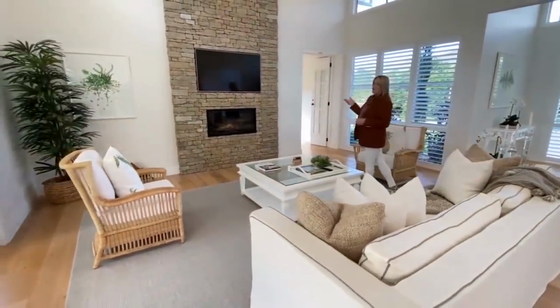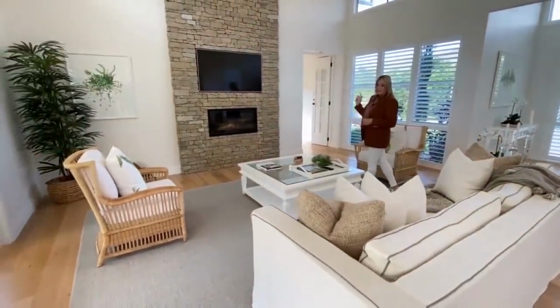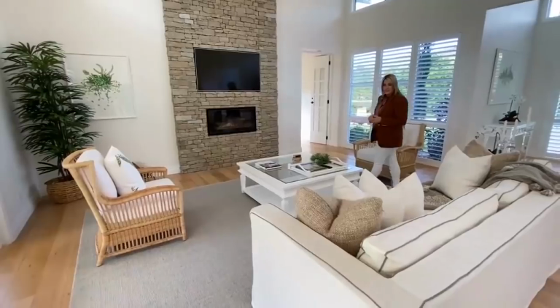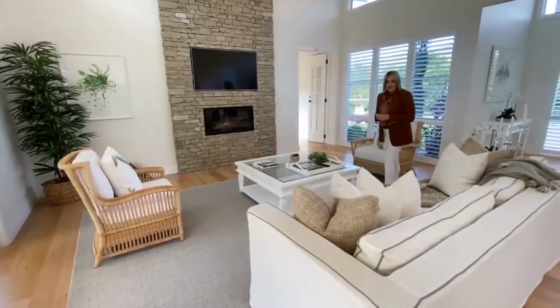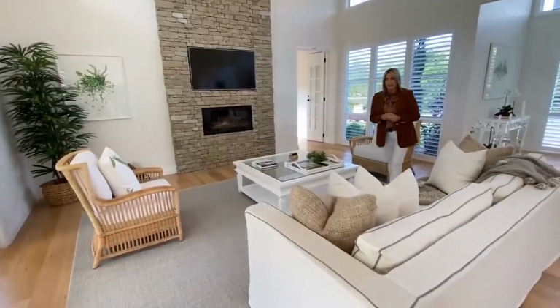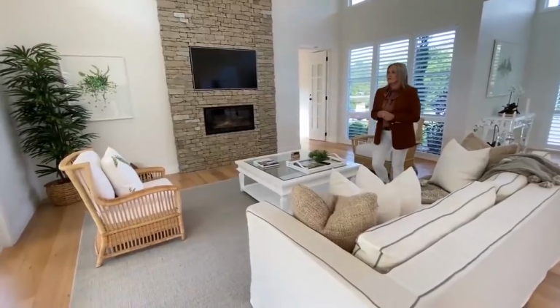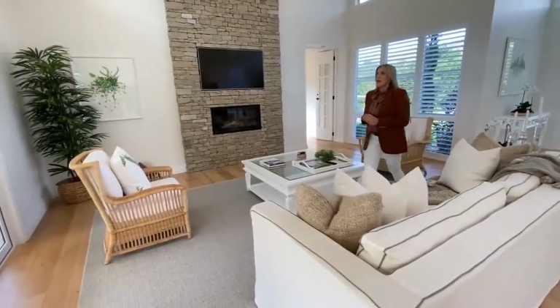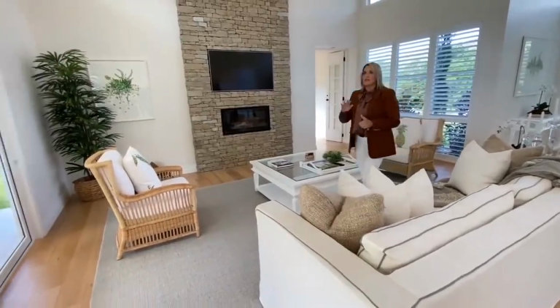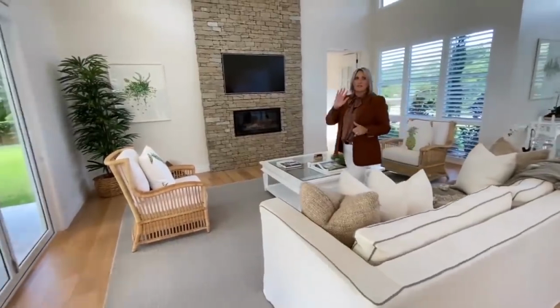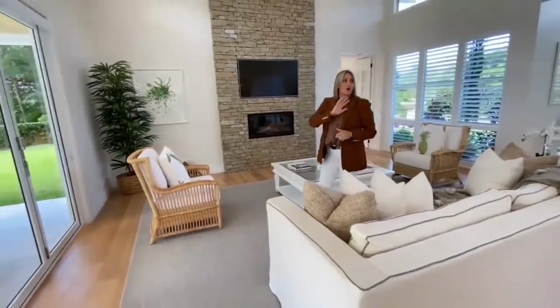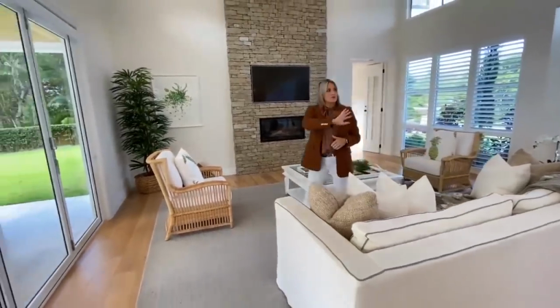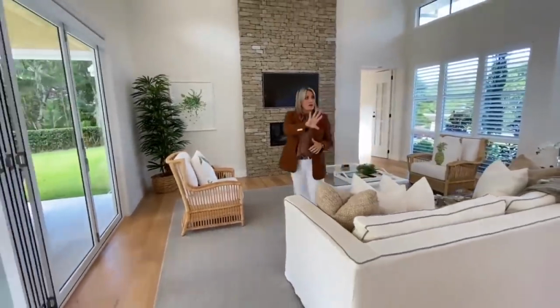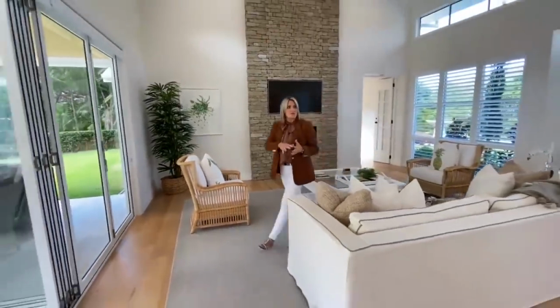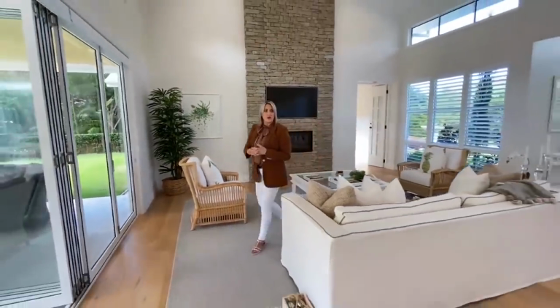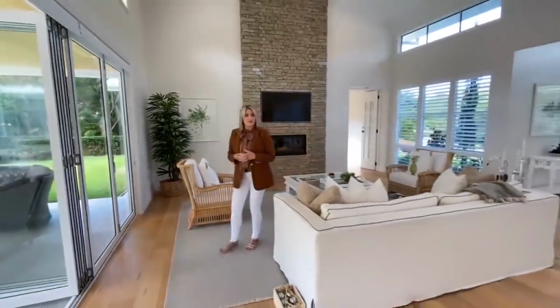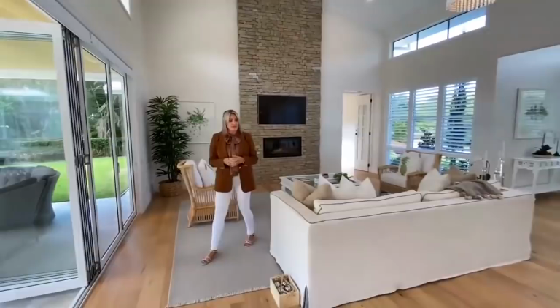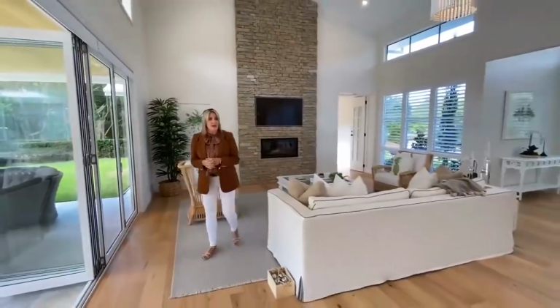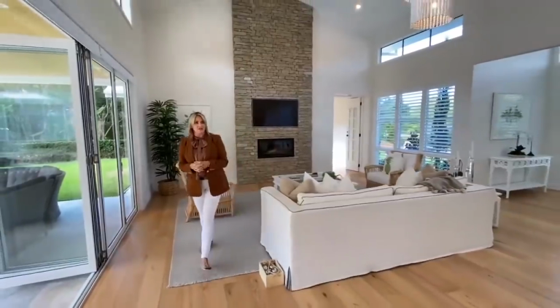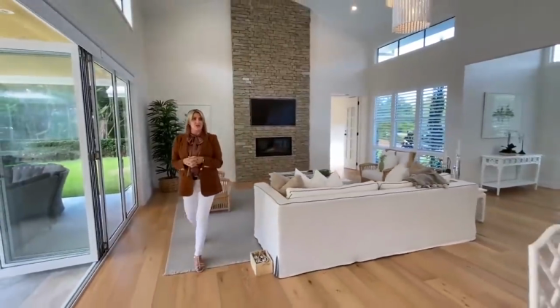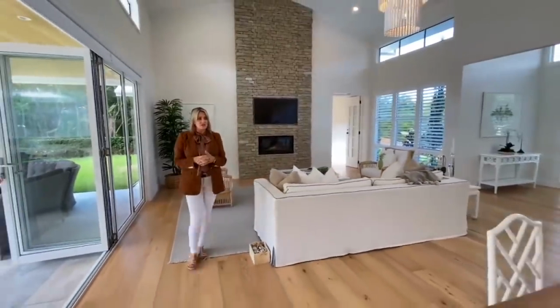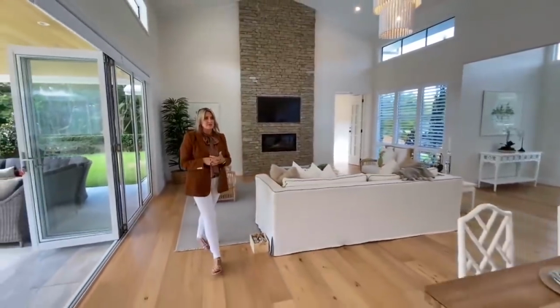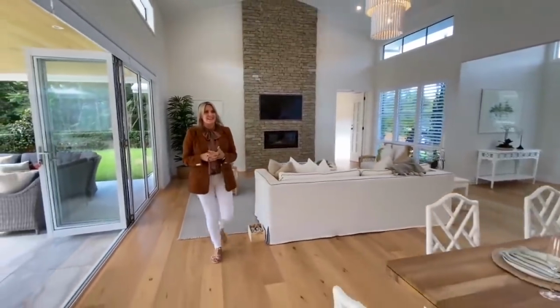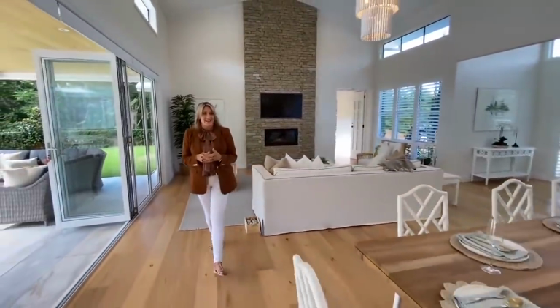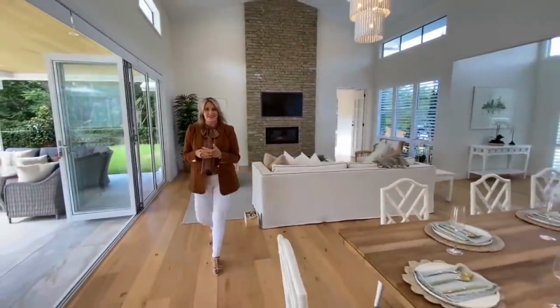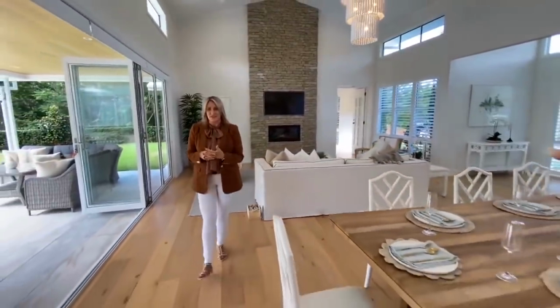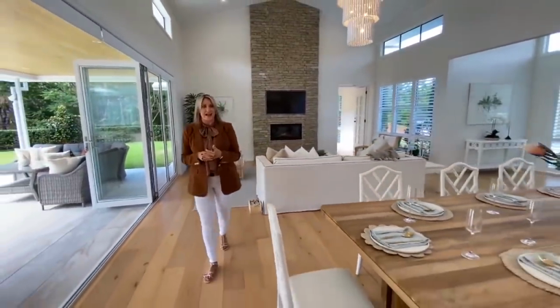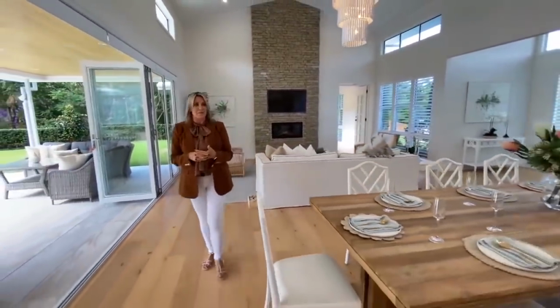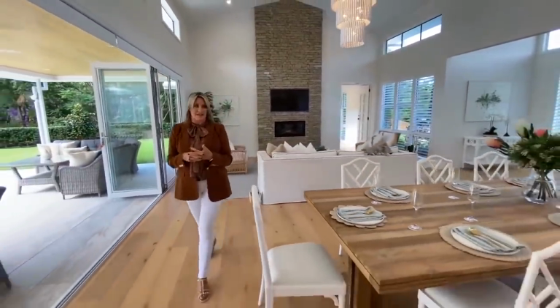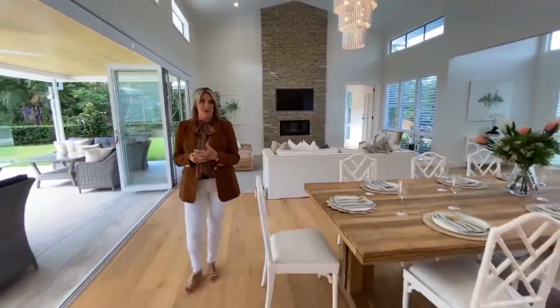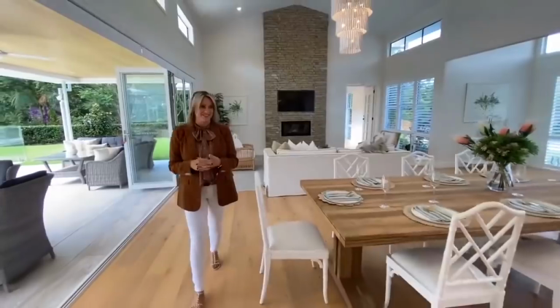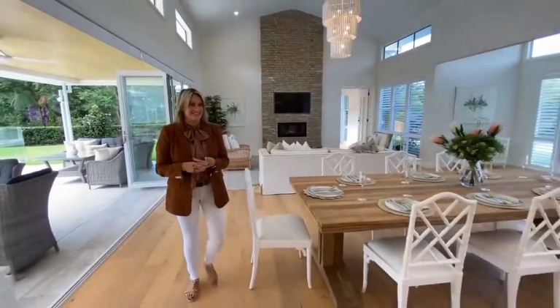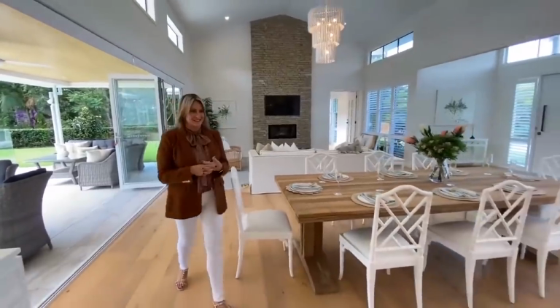You've got your TV there as well, and then this opens right up into your dining space and your kitchen, and there's certainly a massive amount of storage in this kitchen.